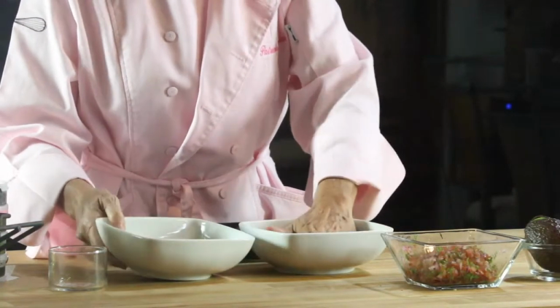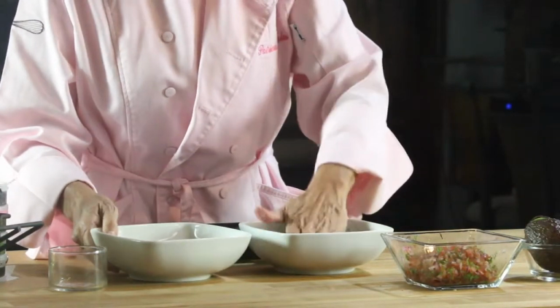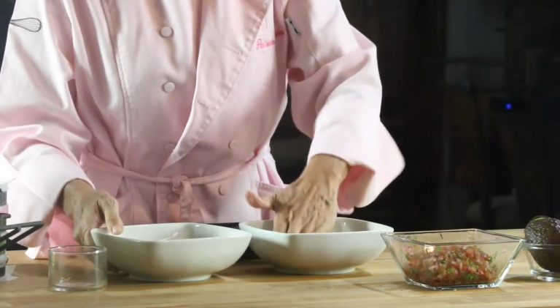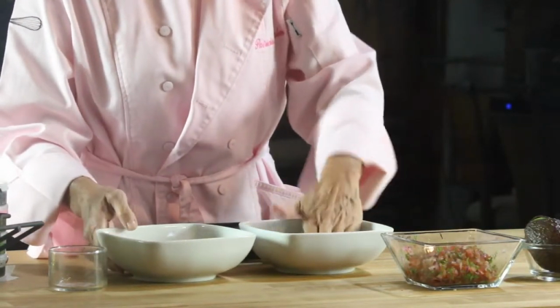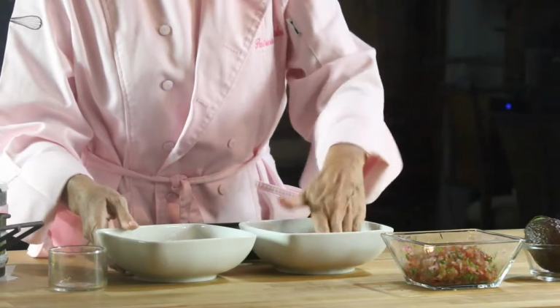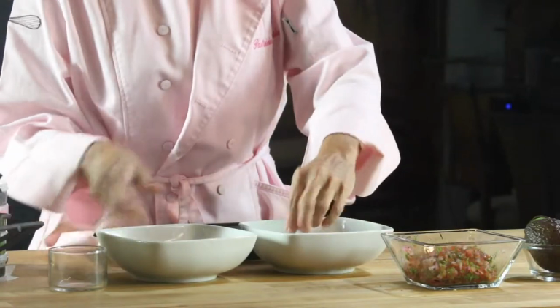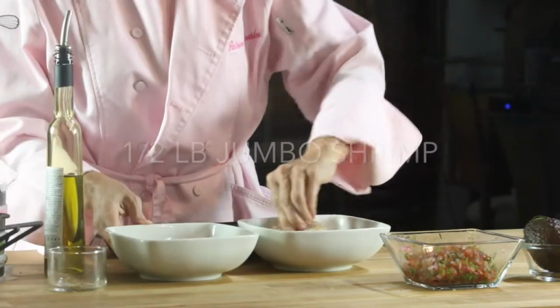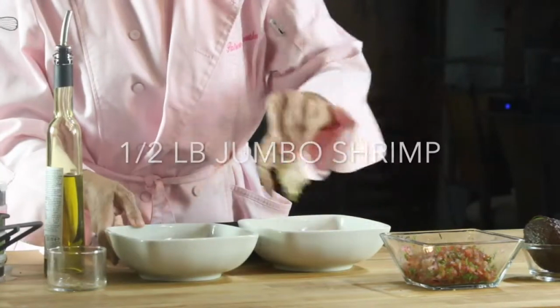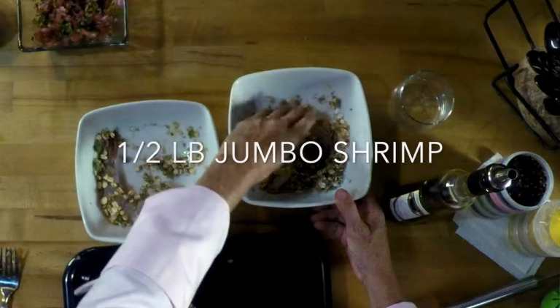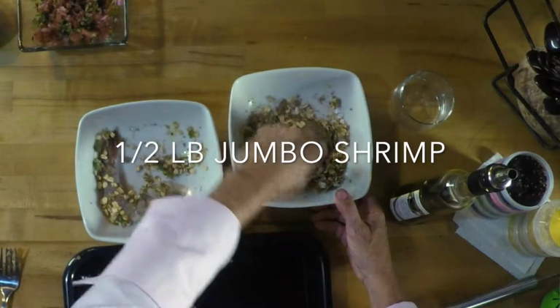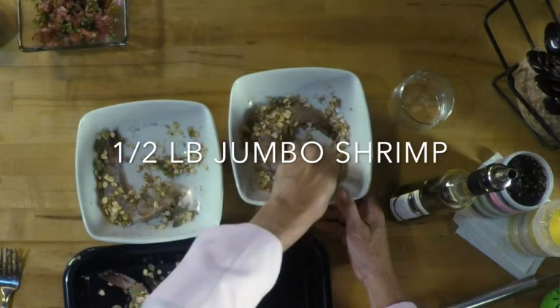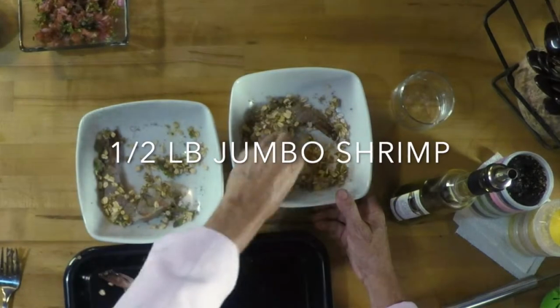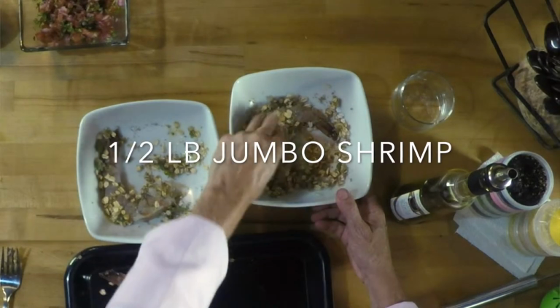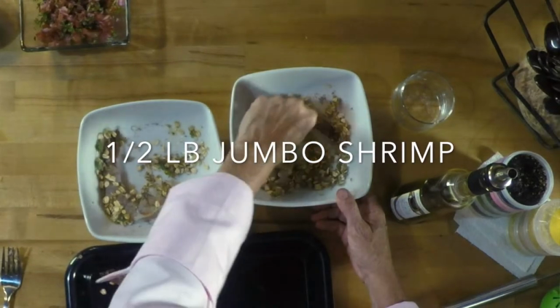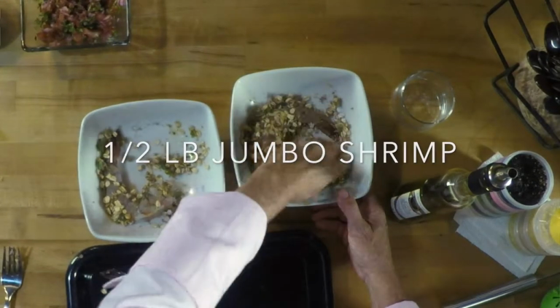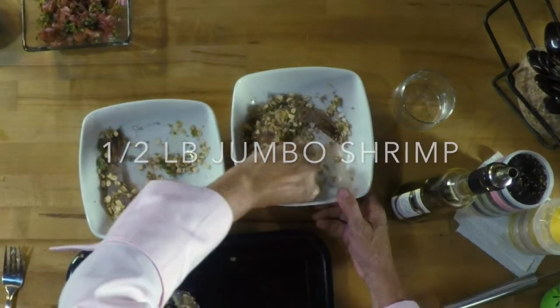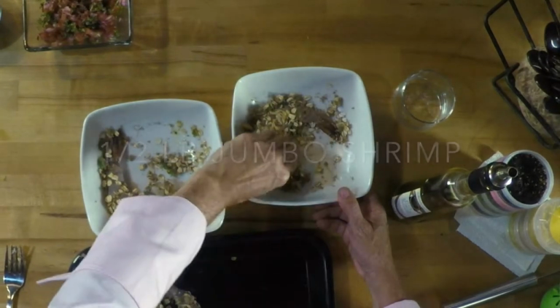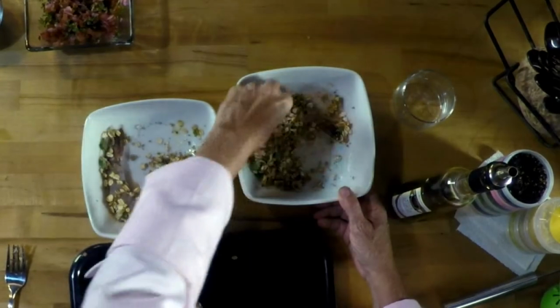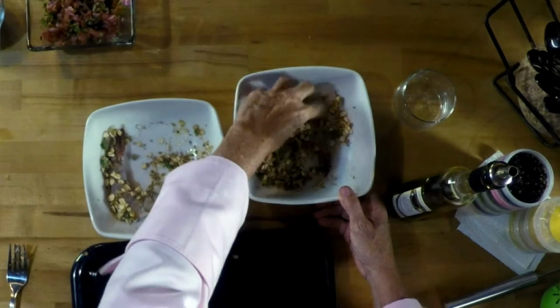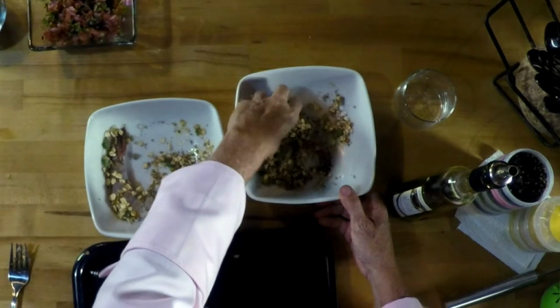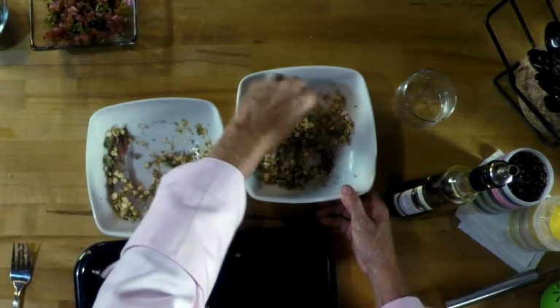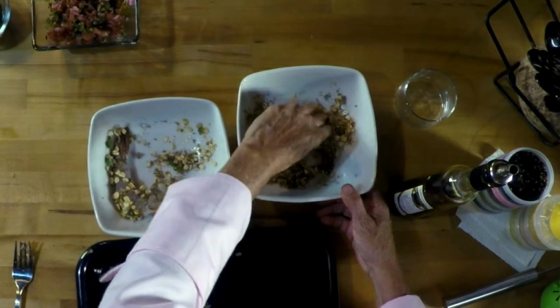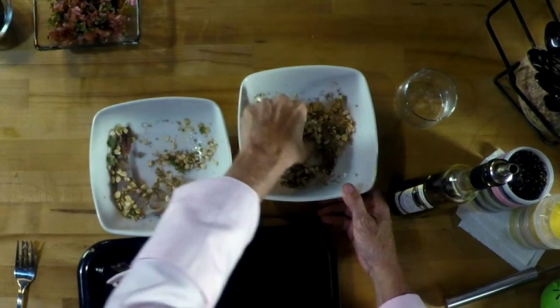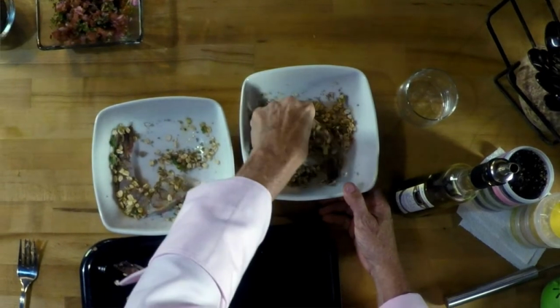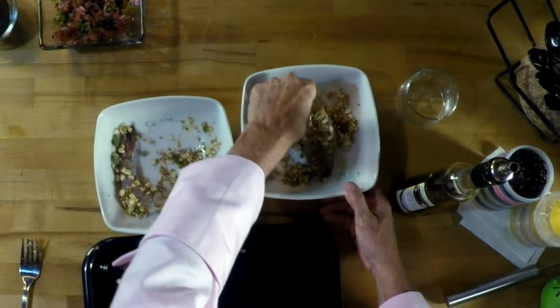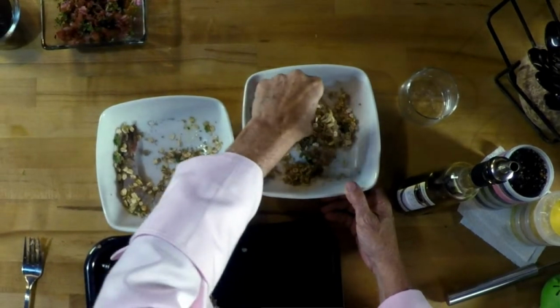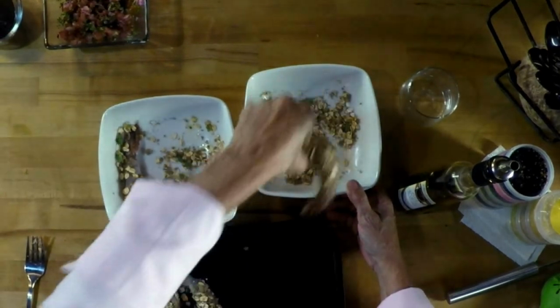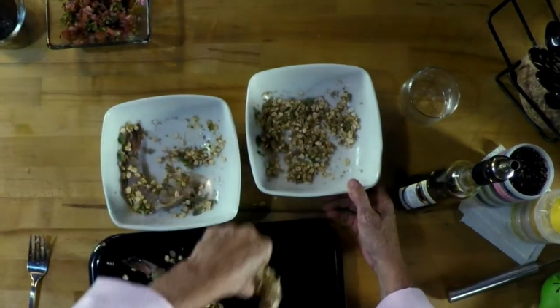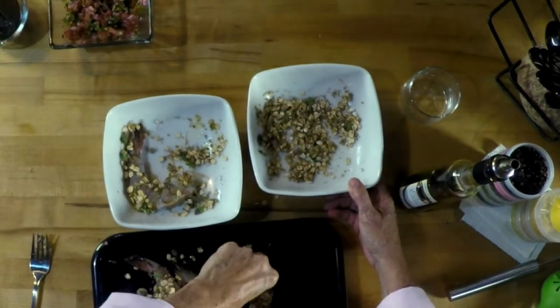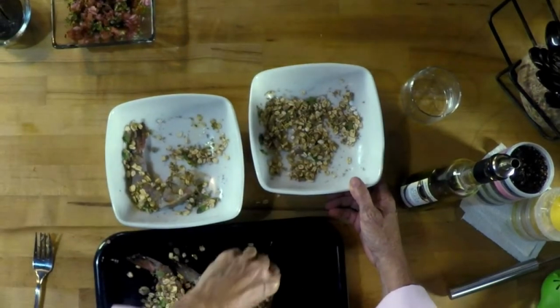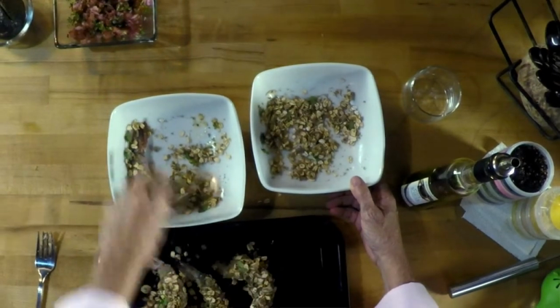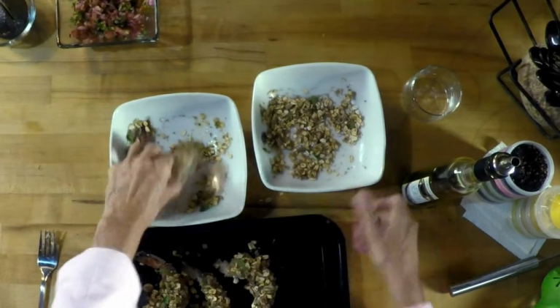Pass the shrimp on top of the mix and press it down, because remember we've added nothing to the shrimp. Only the moisture will hold this breading. It is delicious.